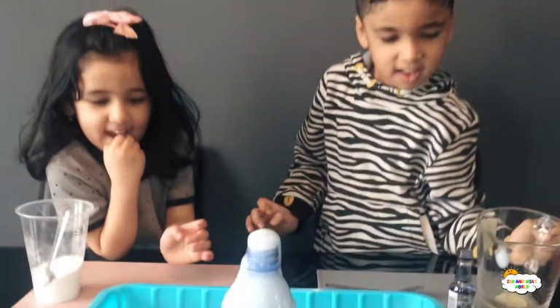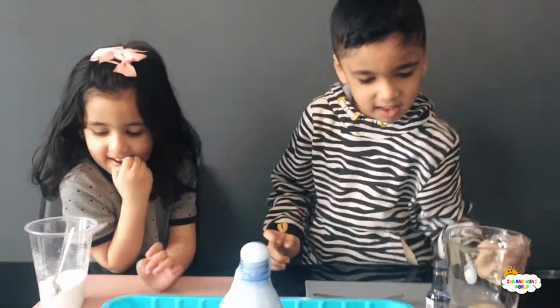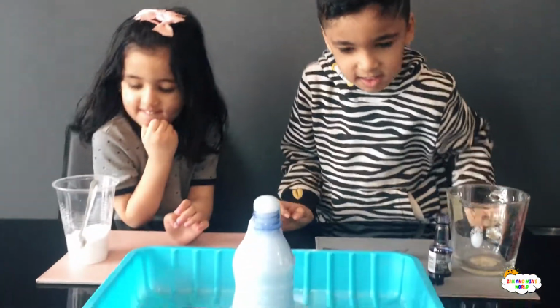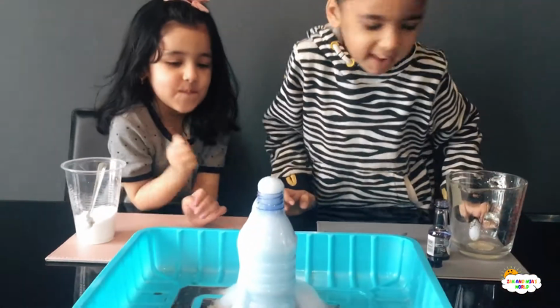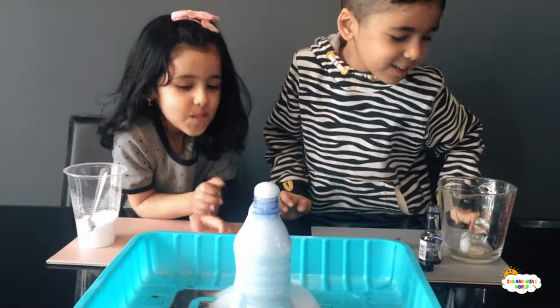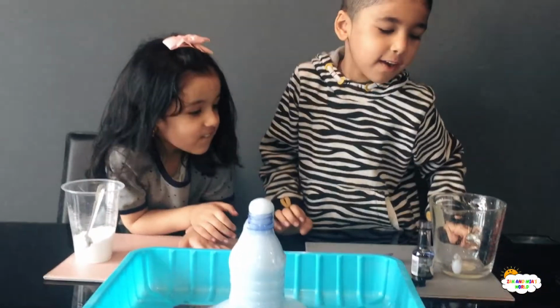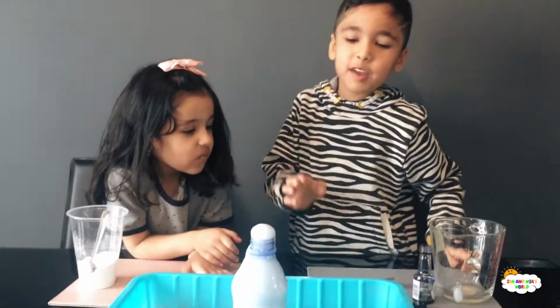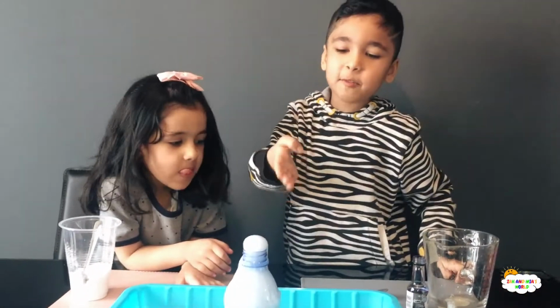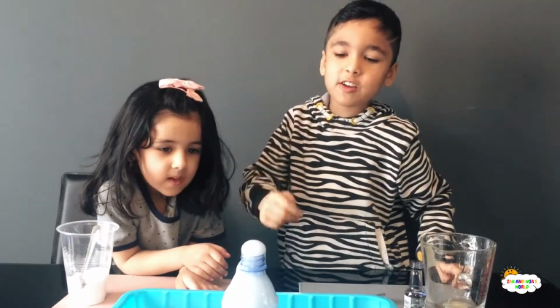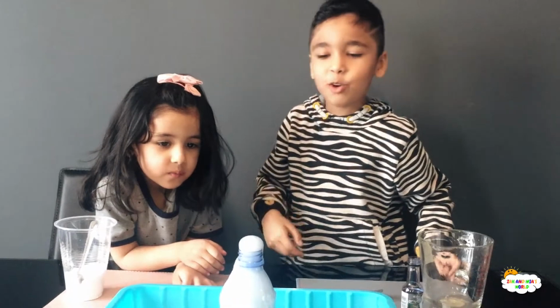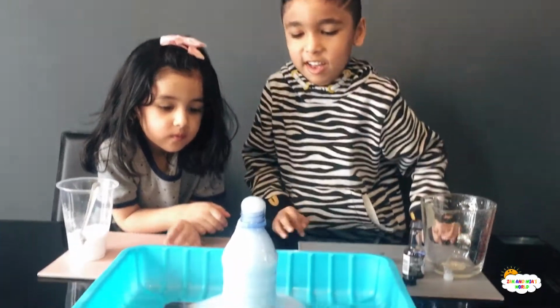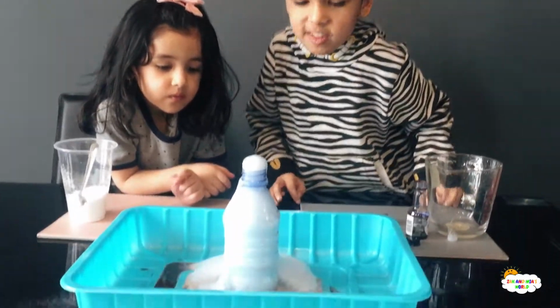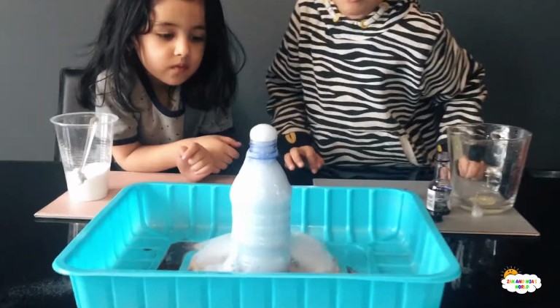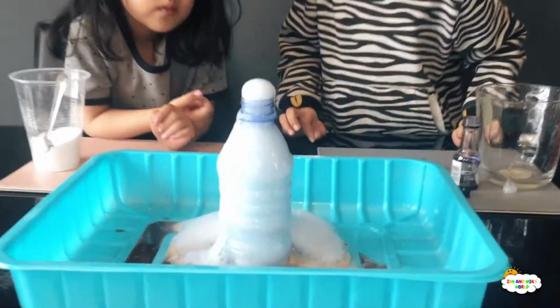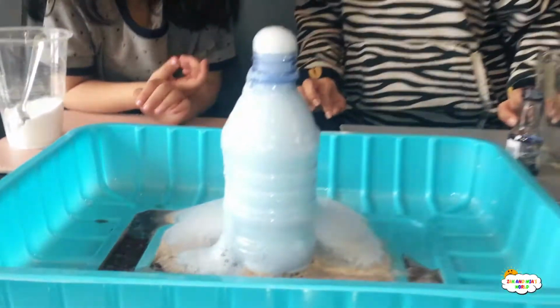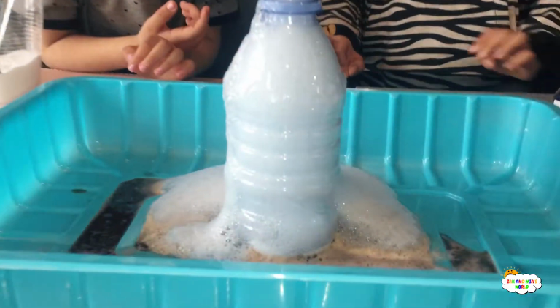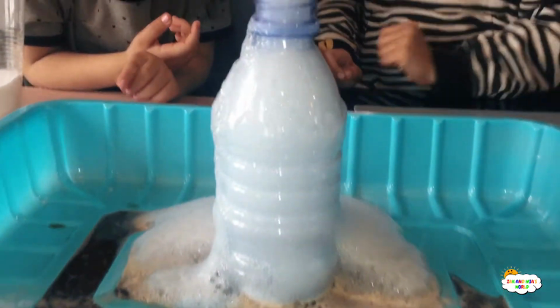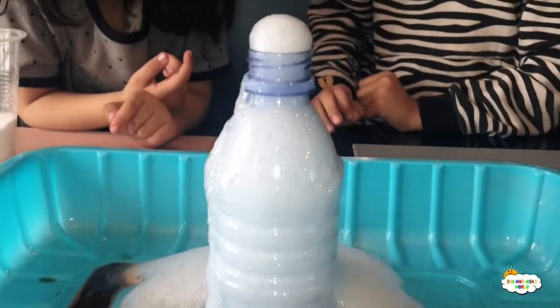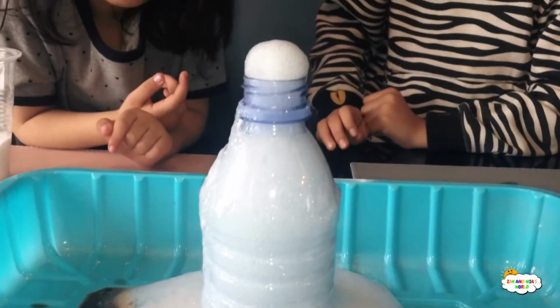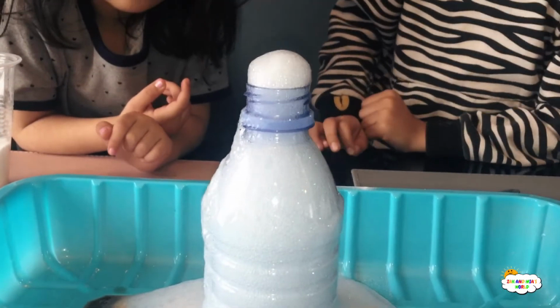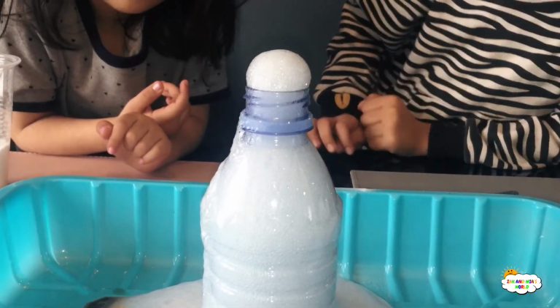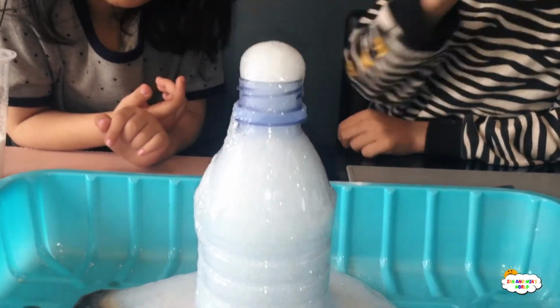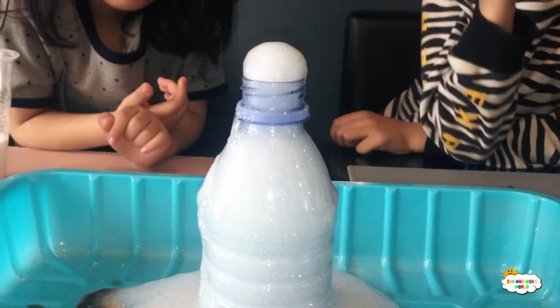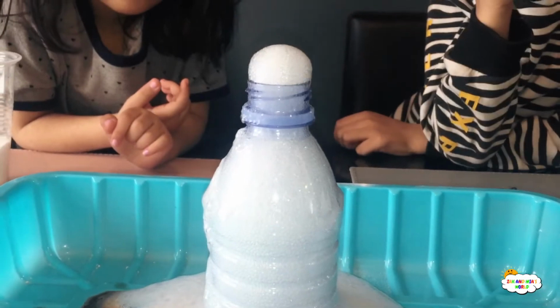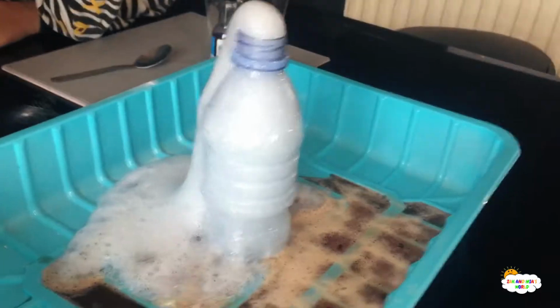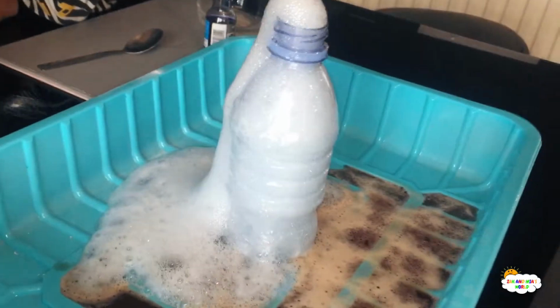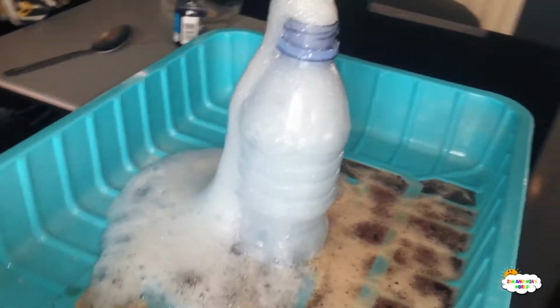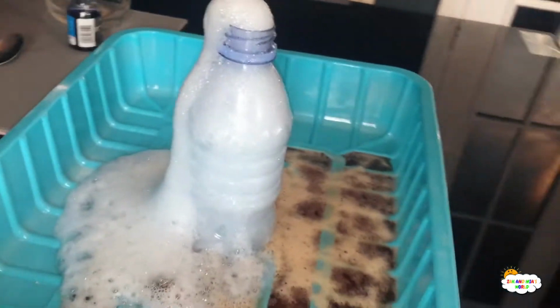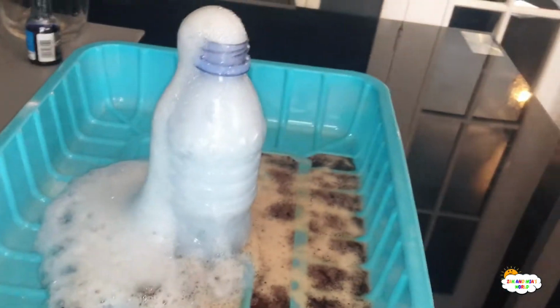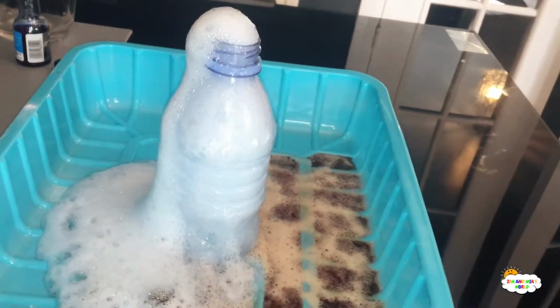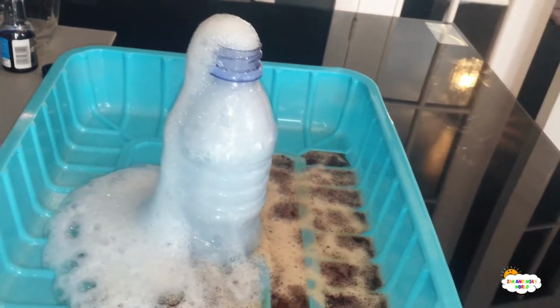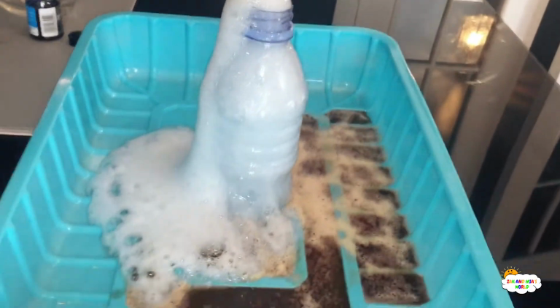Wow! I had to do it actually, but it was exploding, so I had to be careful. Look at that! Still coming out! Whoa!